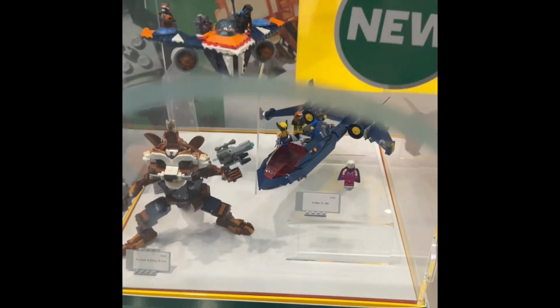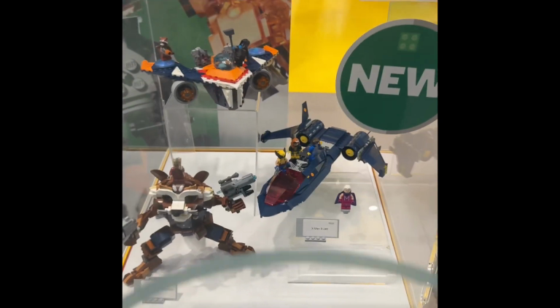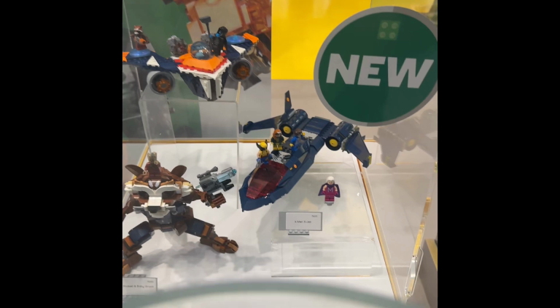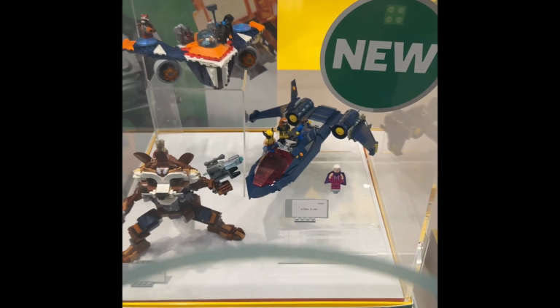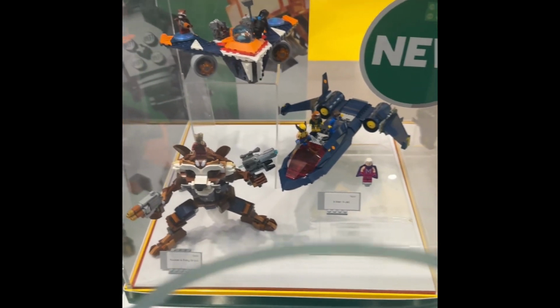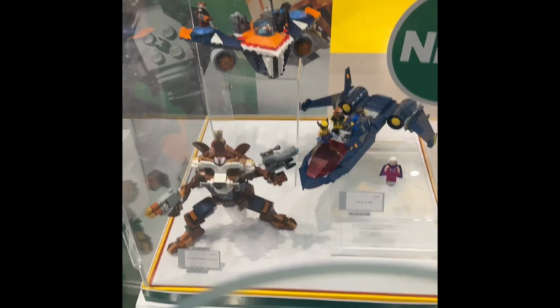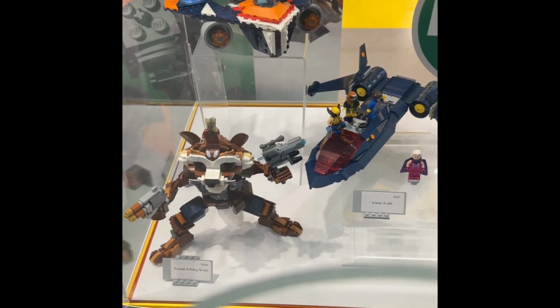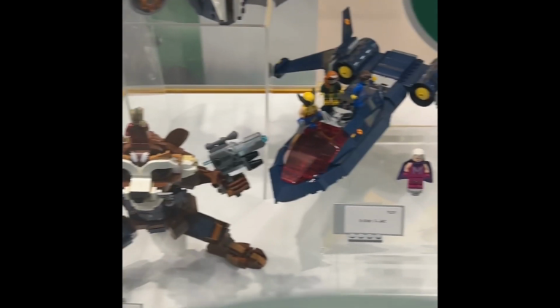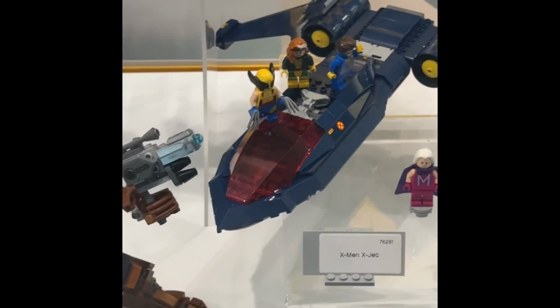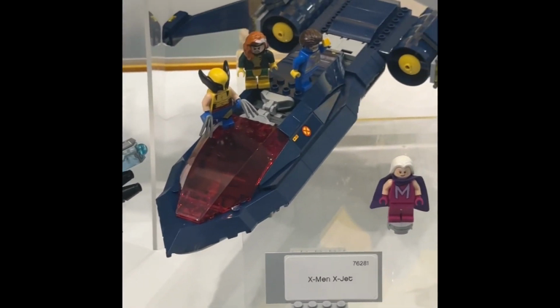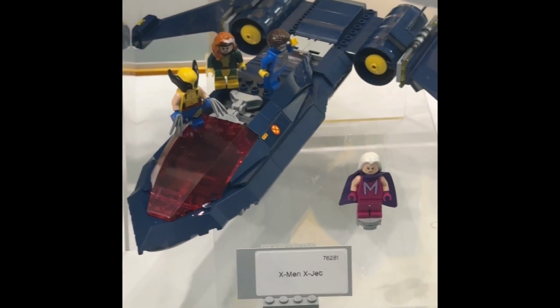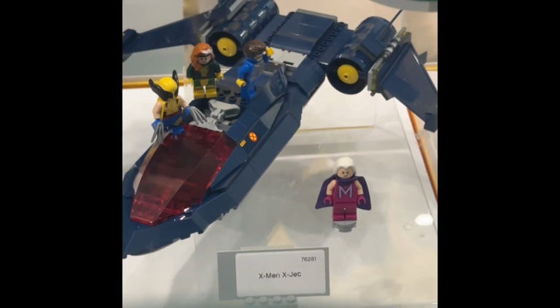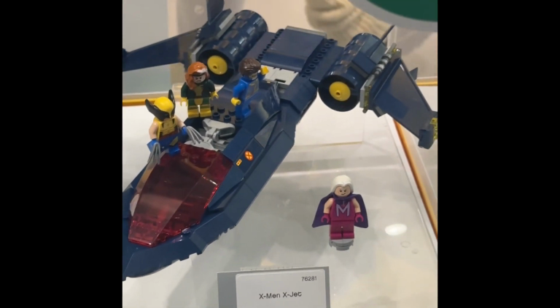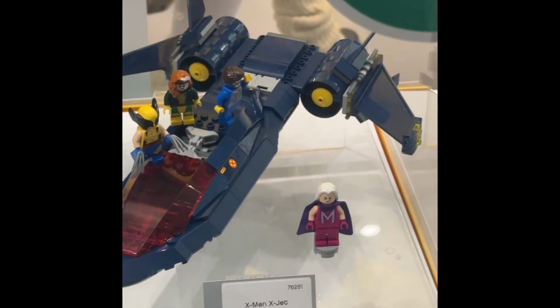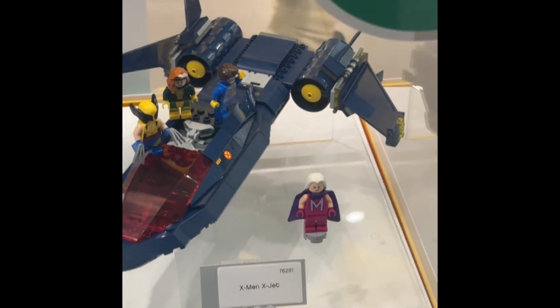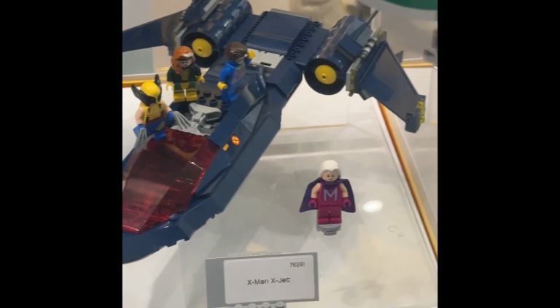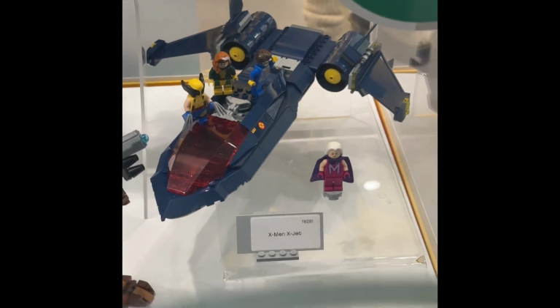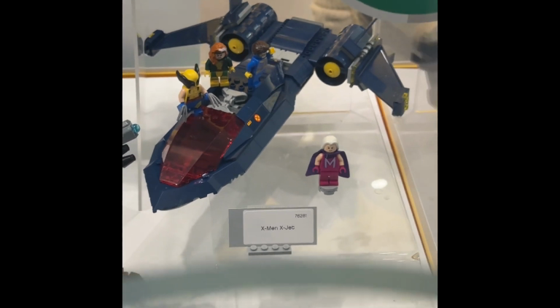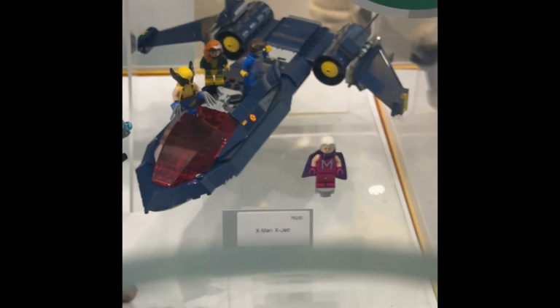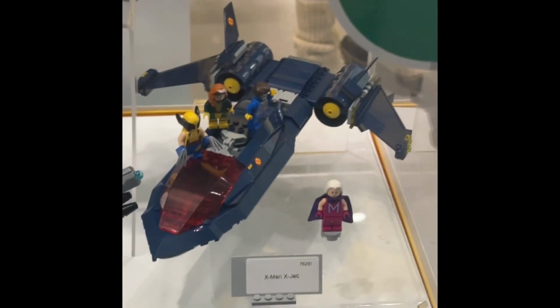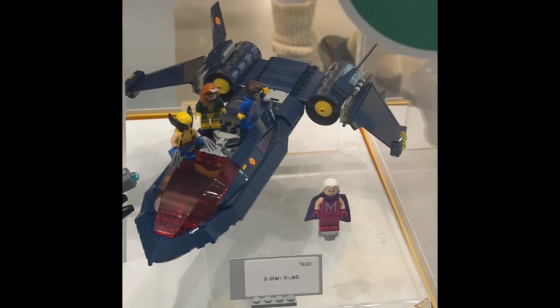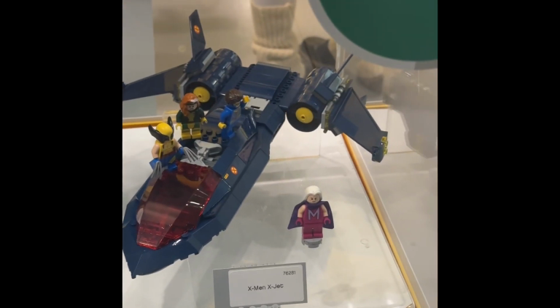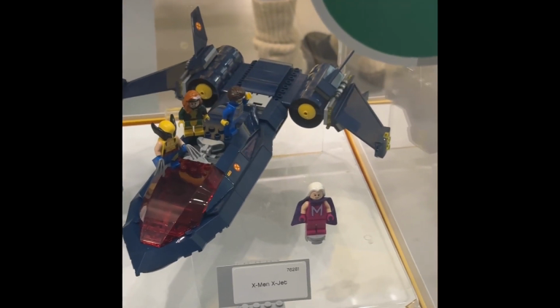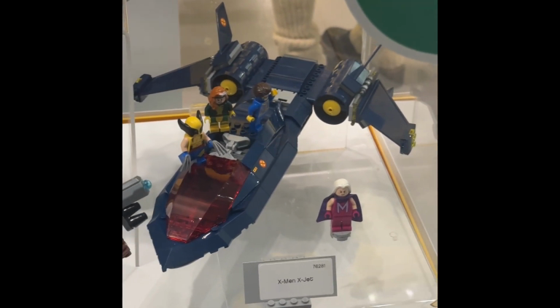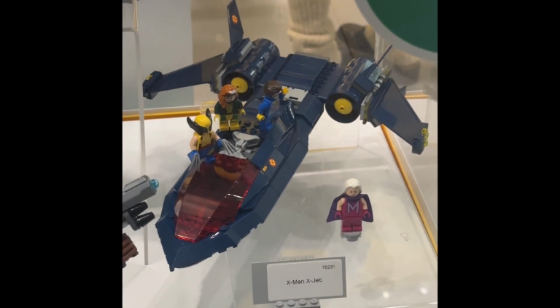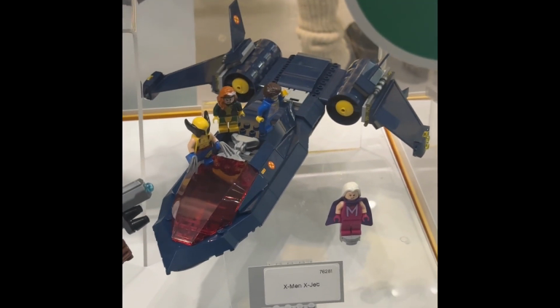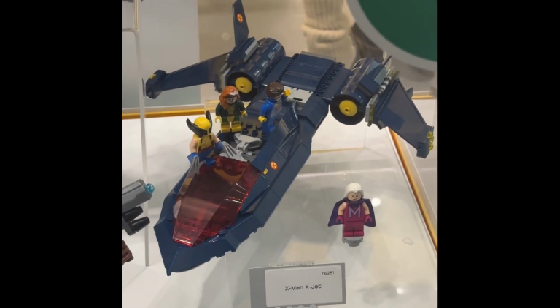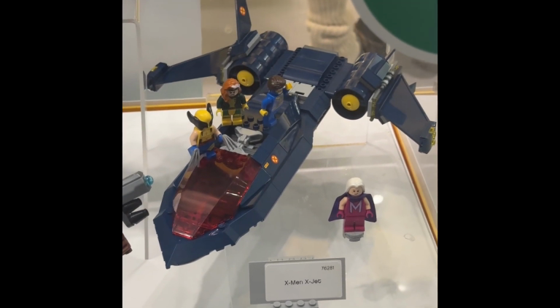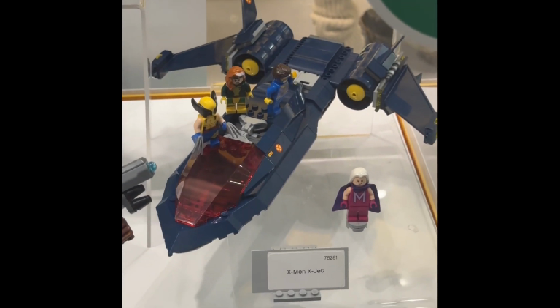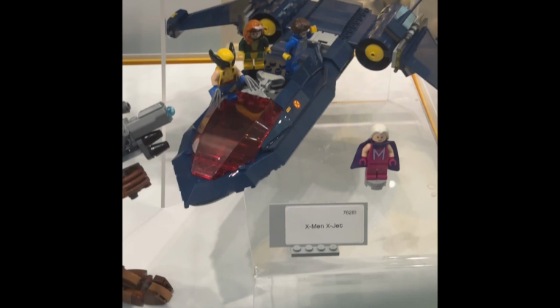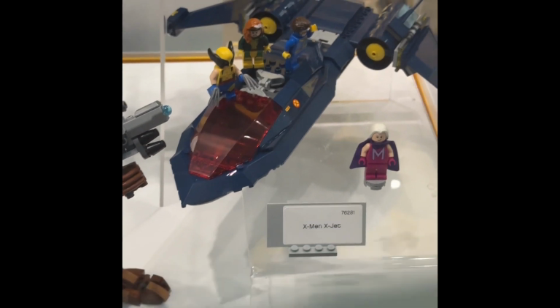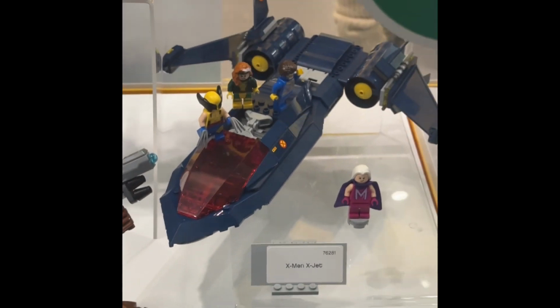We got the new X-Men jet which looks pretty nice and it's pretty big actually. I'd say it's overpriced and expensive — it should have been around 50 dollars — but it does look pretty nice.